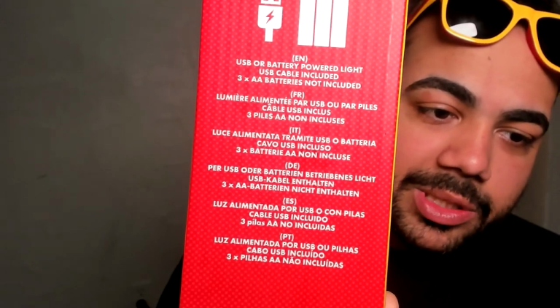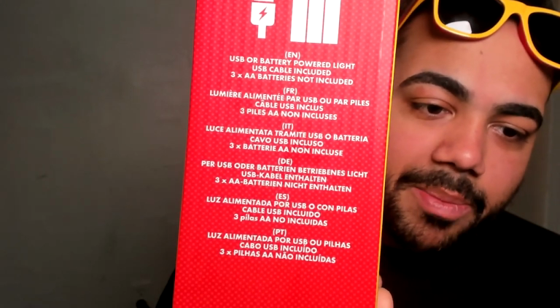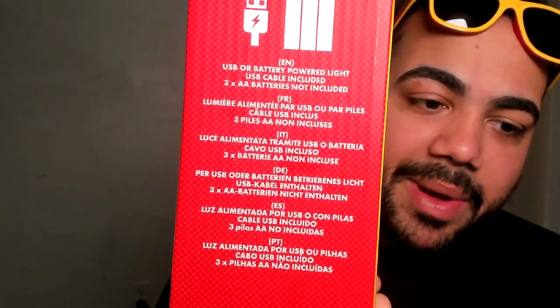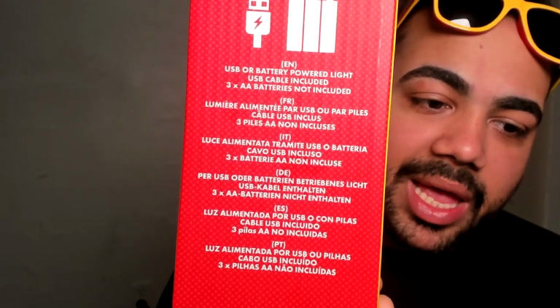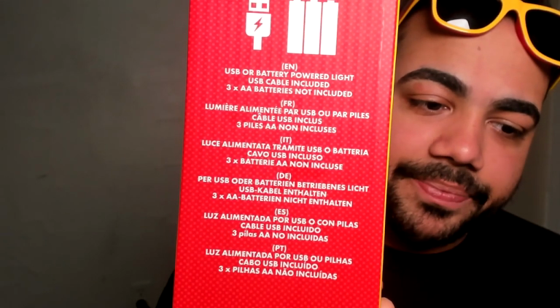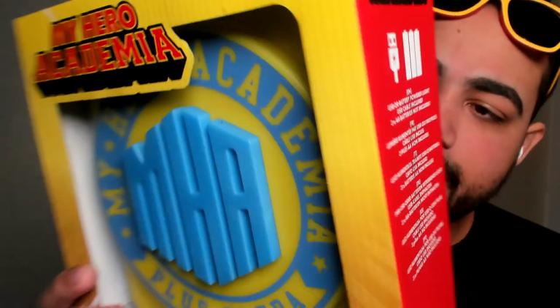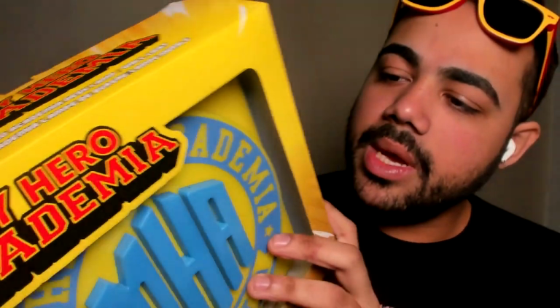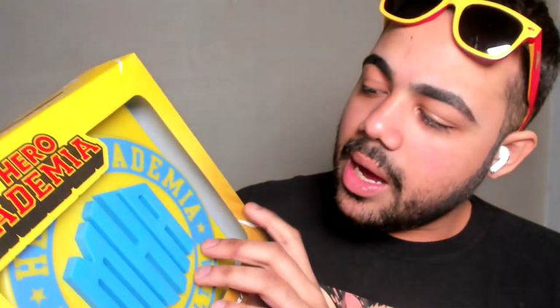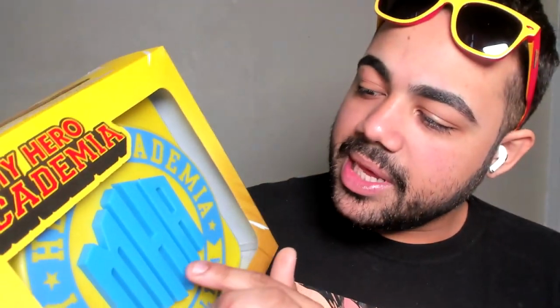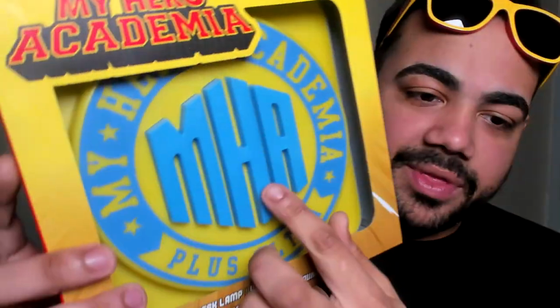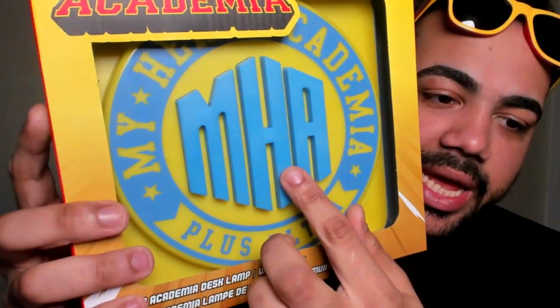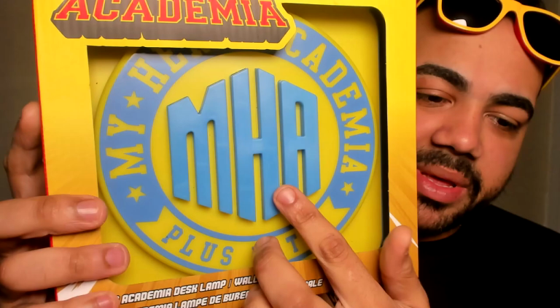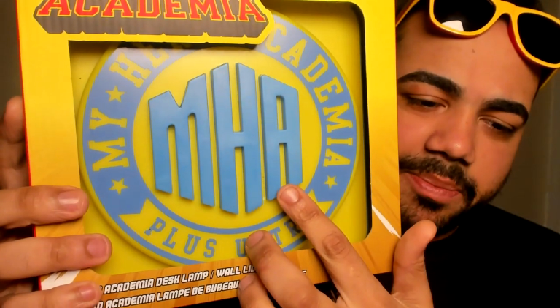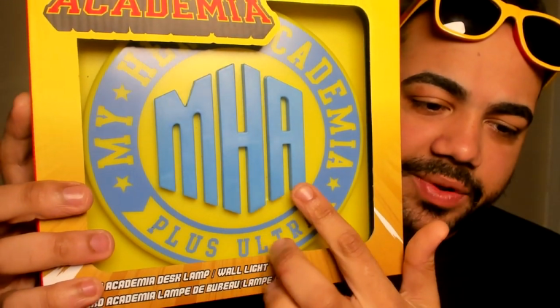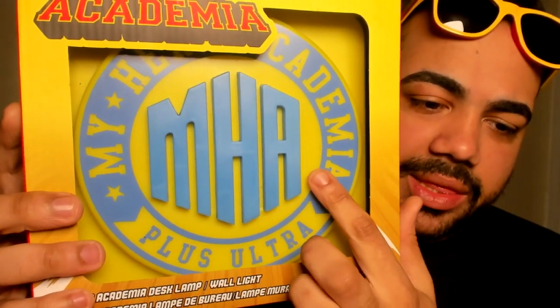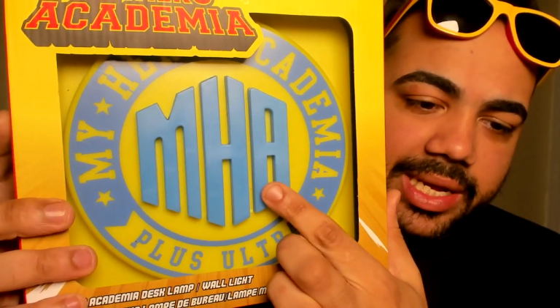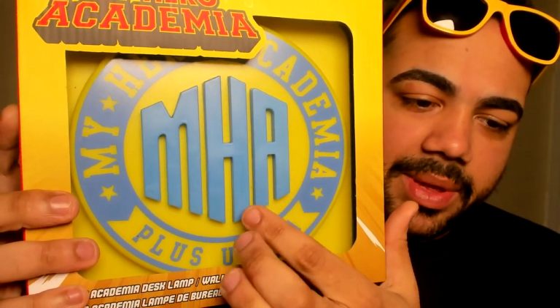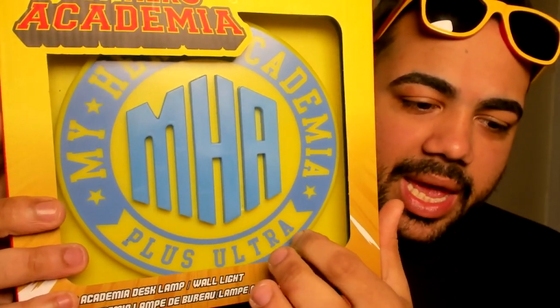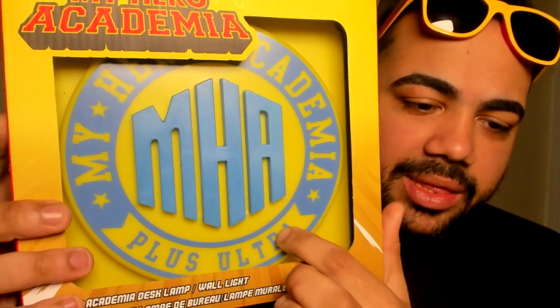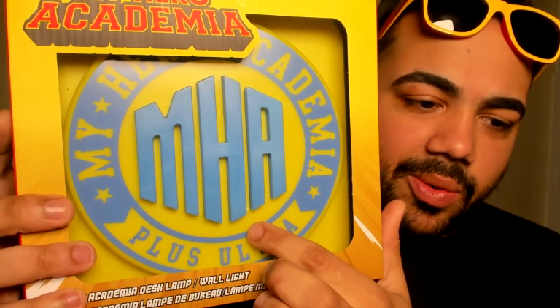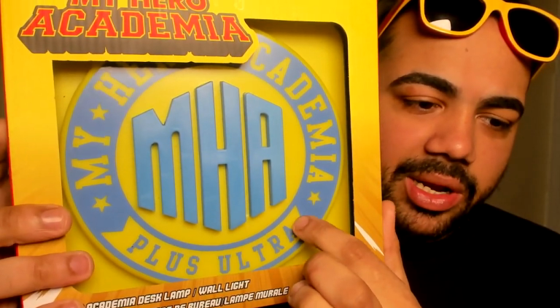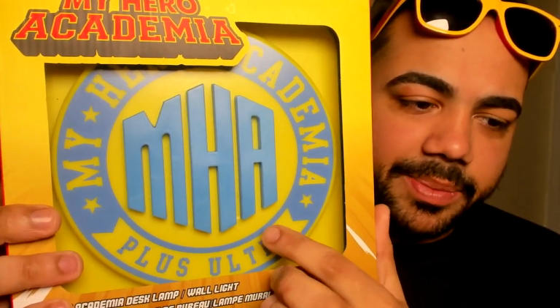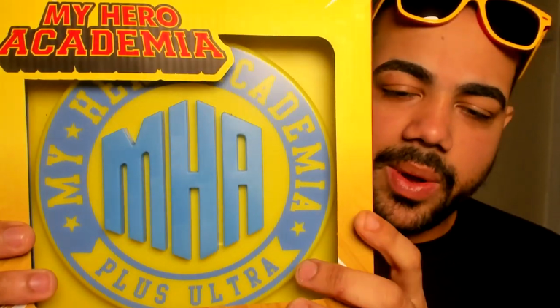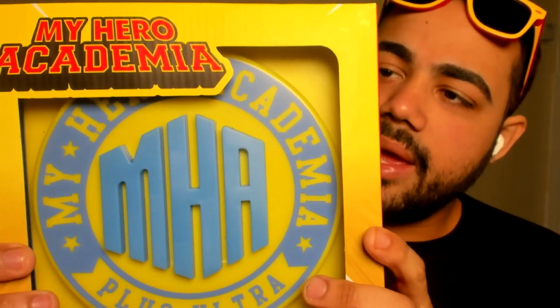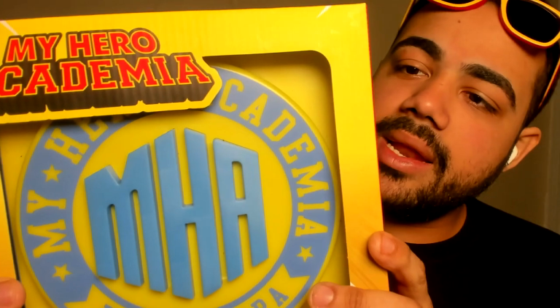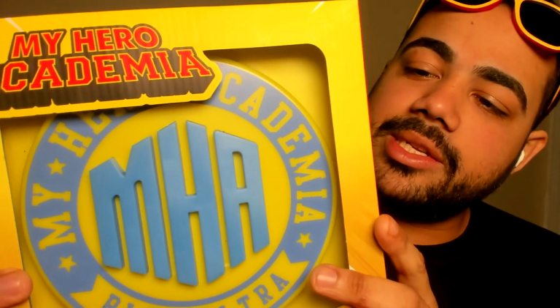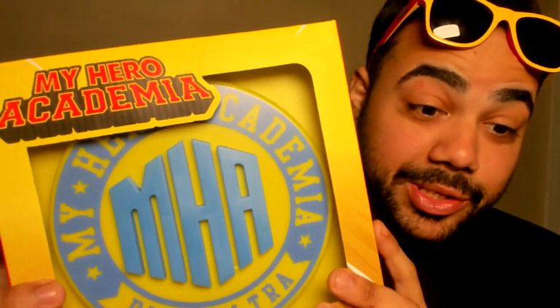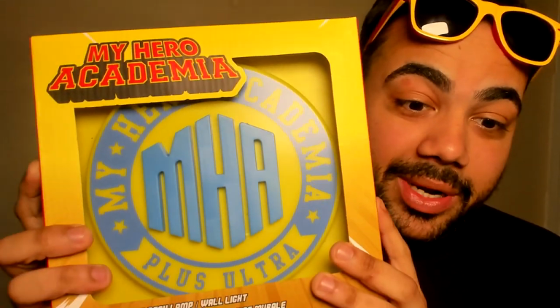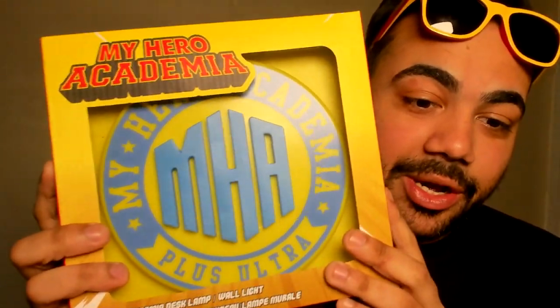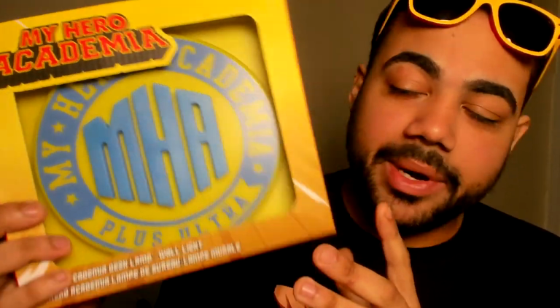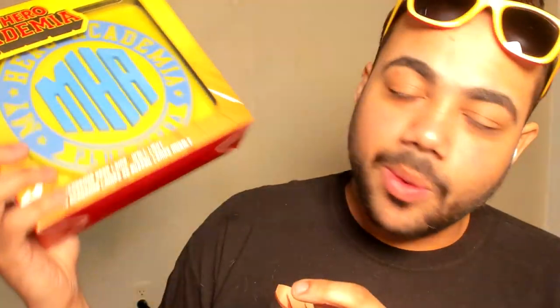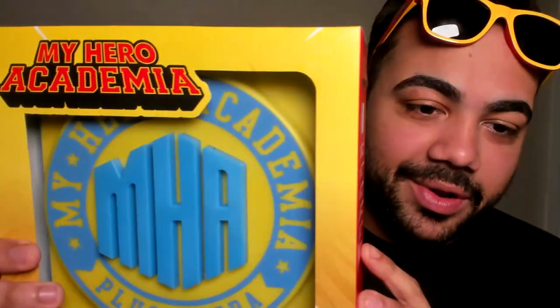It's a USB or battery-powered light. I believe this lights up — I think I've seen pictures of it on. This part lights up, and the area around it lights up a certain way. It's going to be interesting to see when it's actually hooked up against the wall.